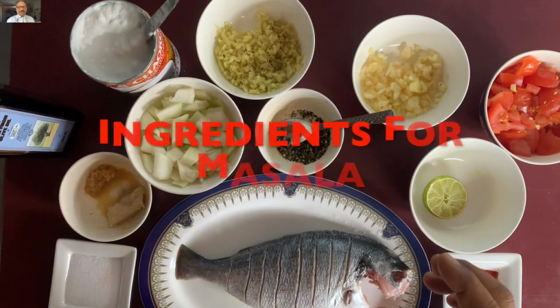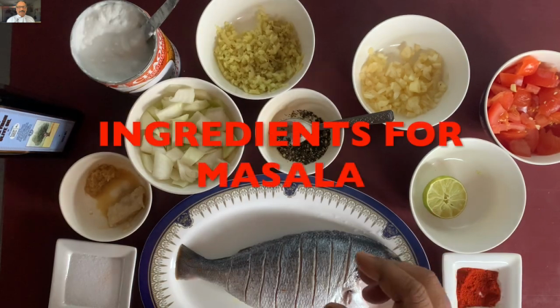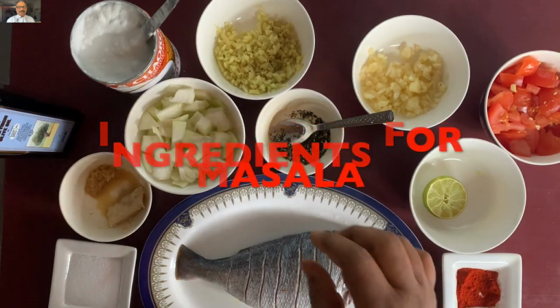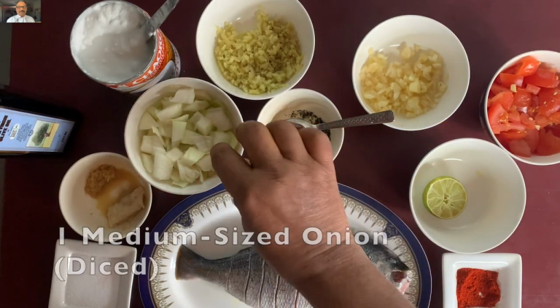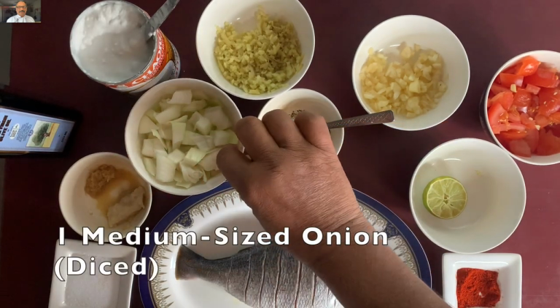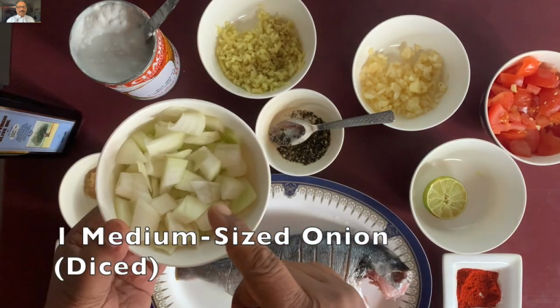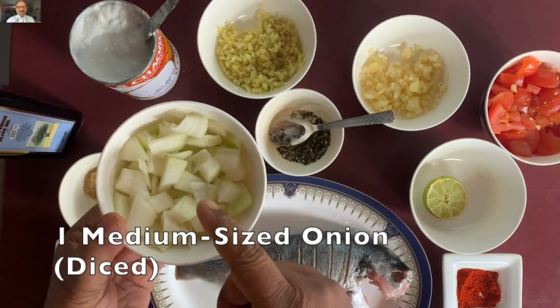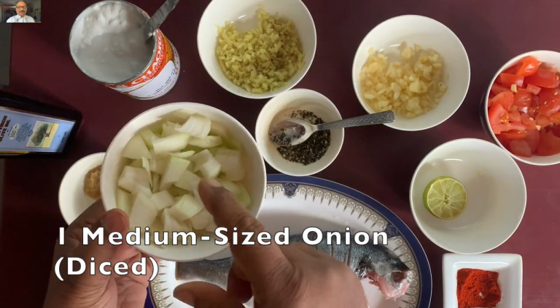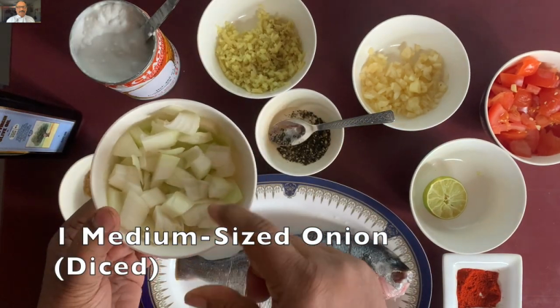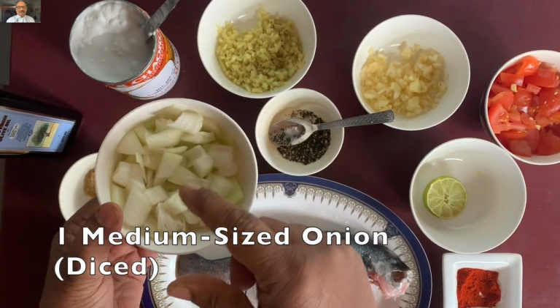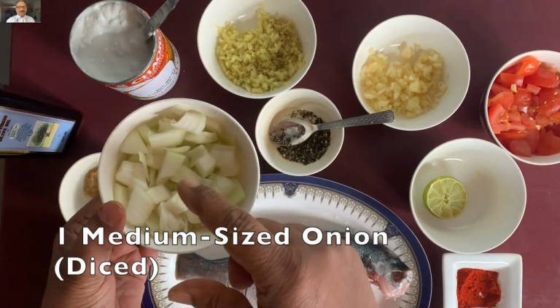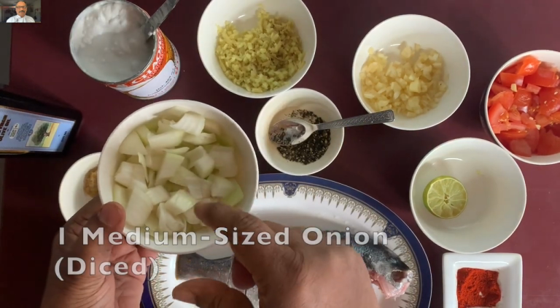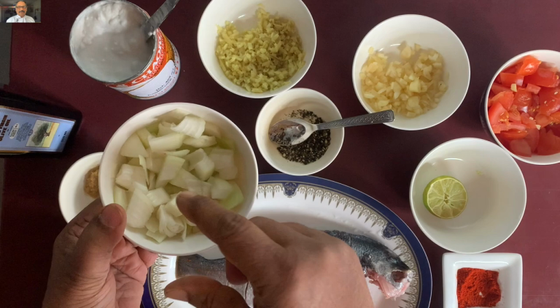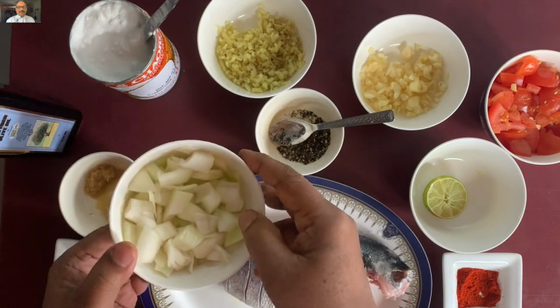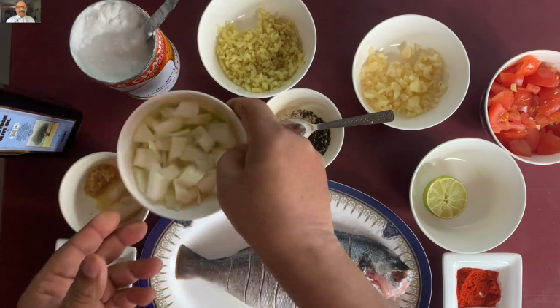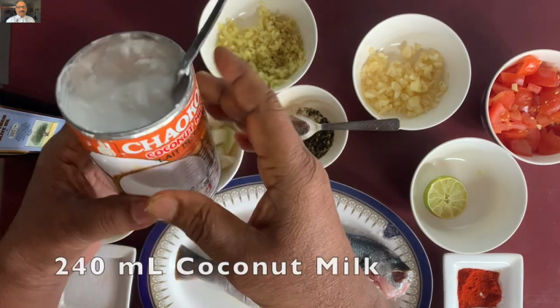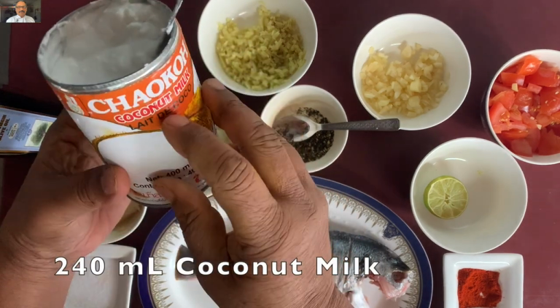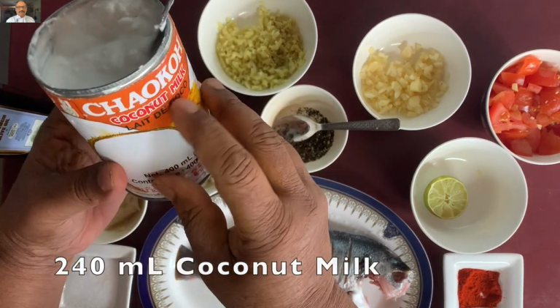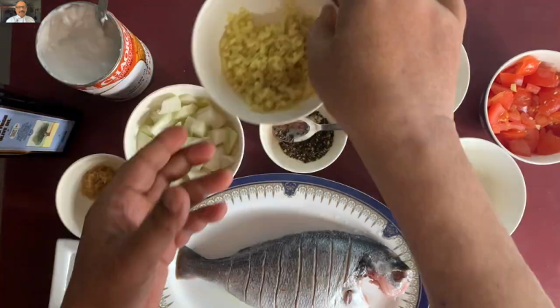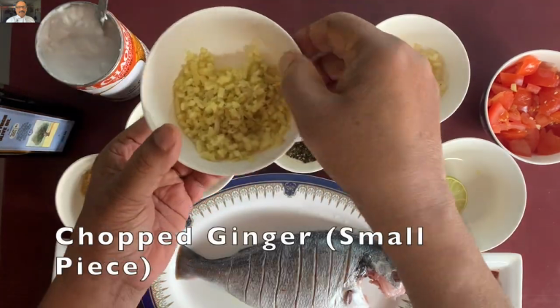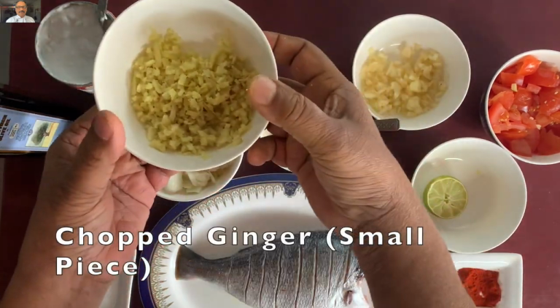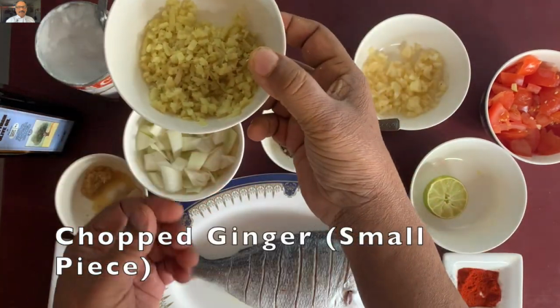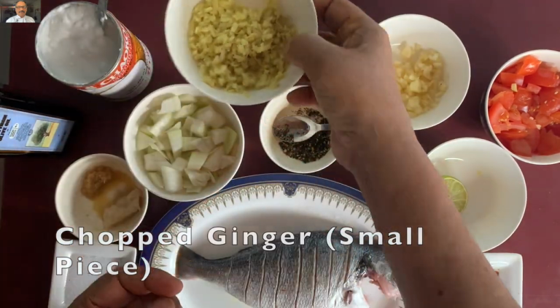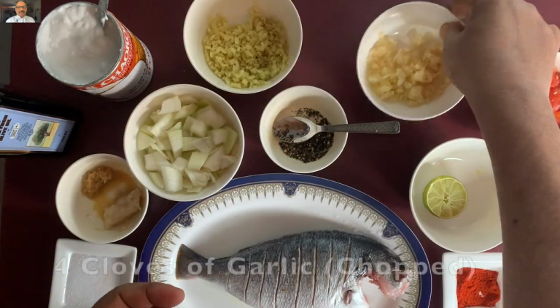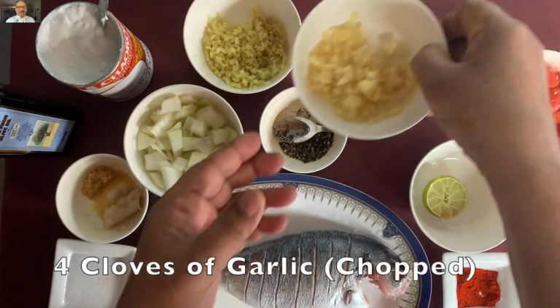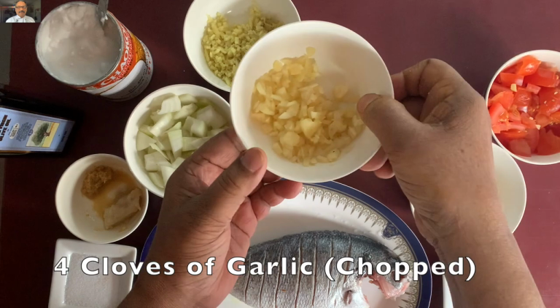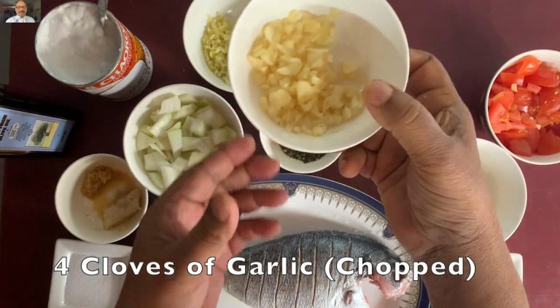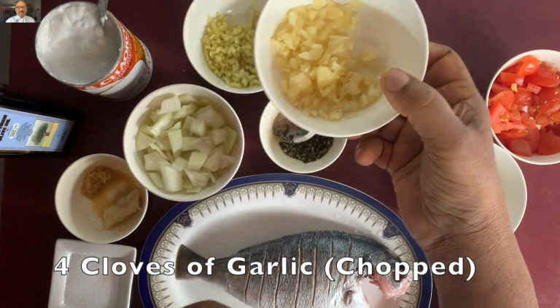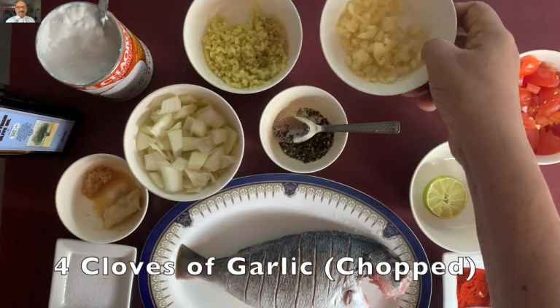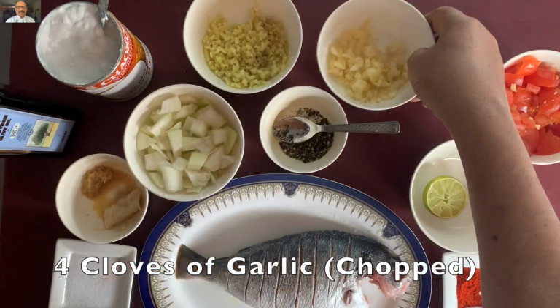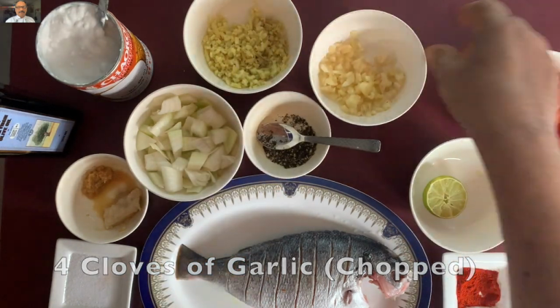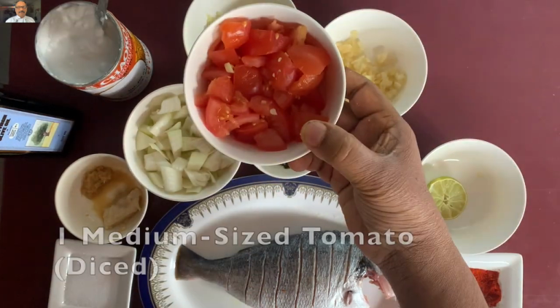The second step is the ingredients: 1 medium size square. Ginger, garlic, tomato.